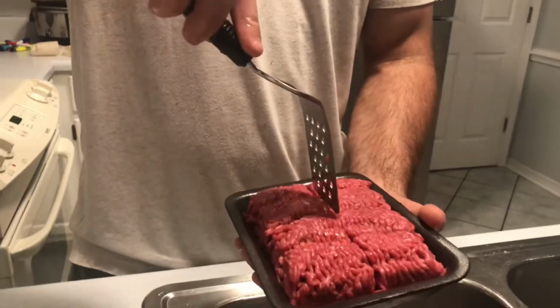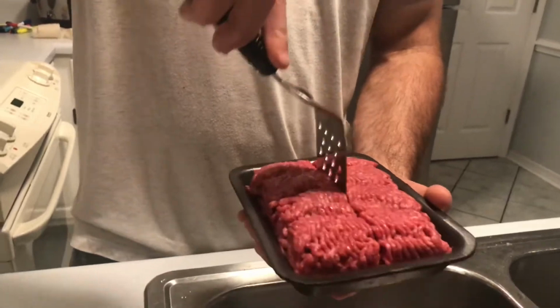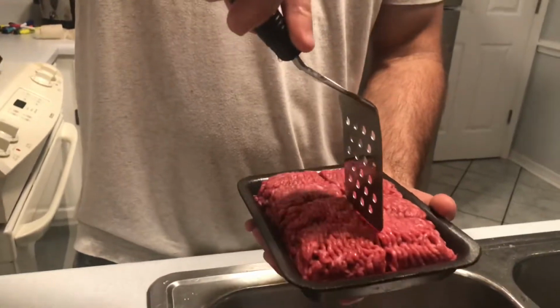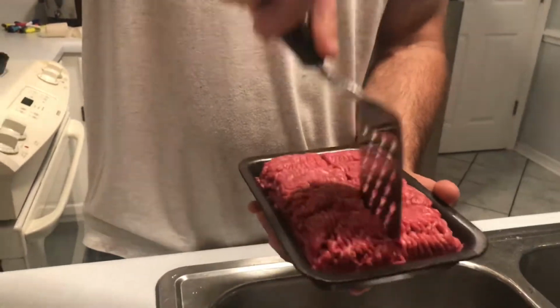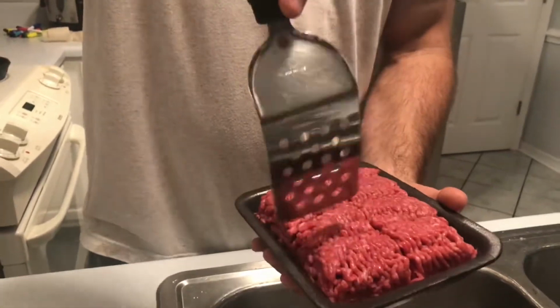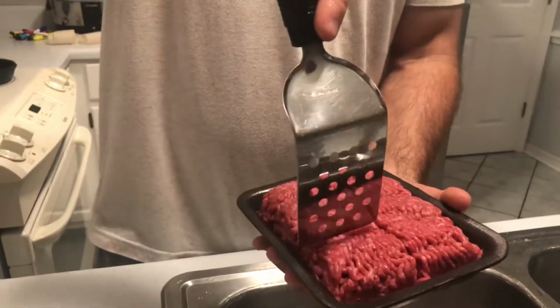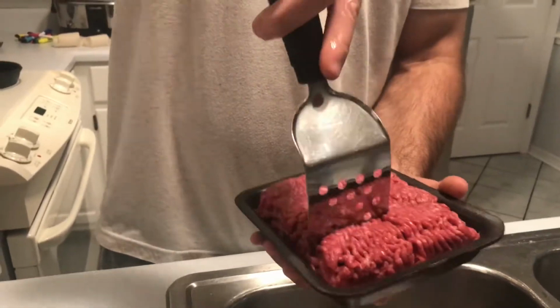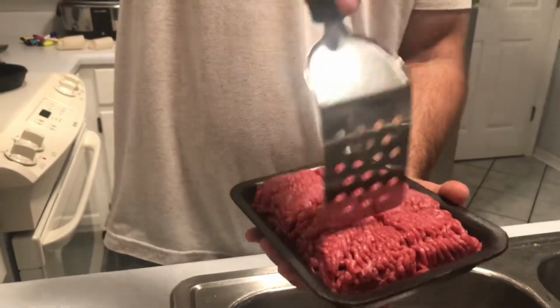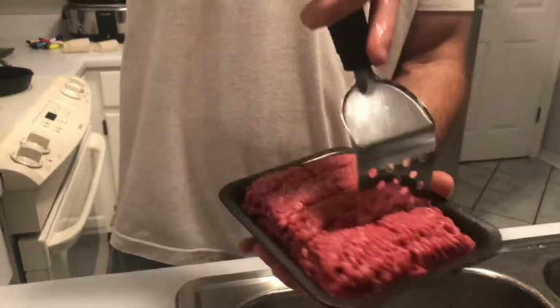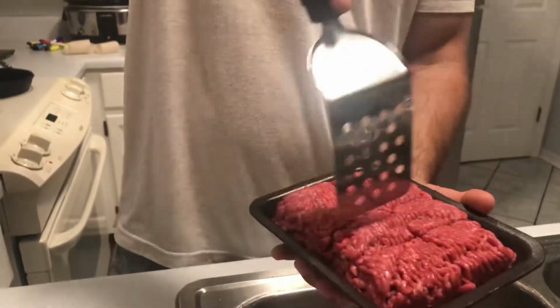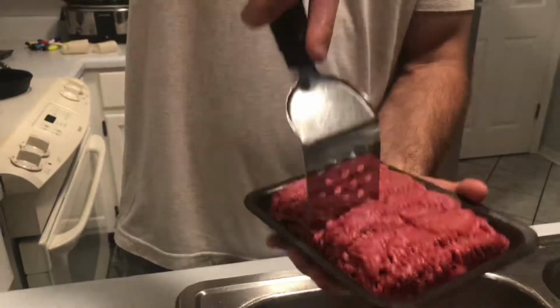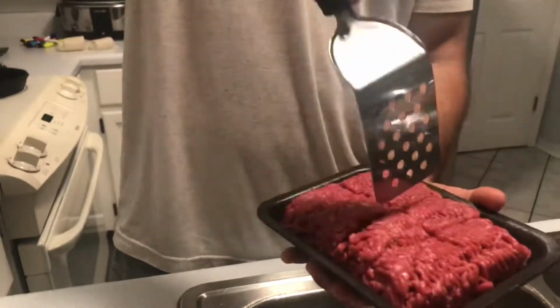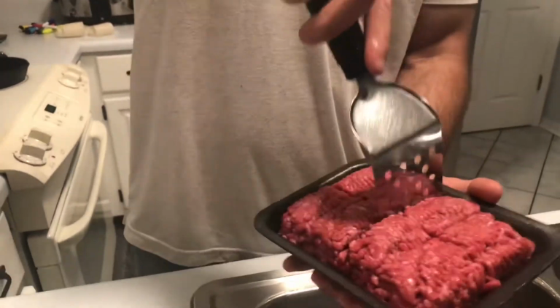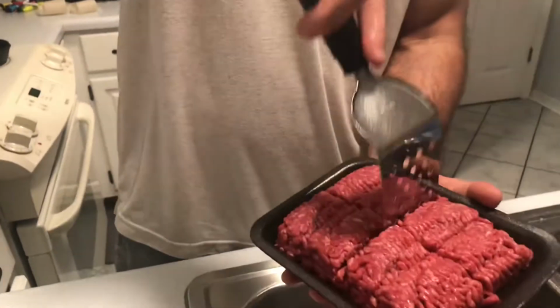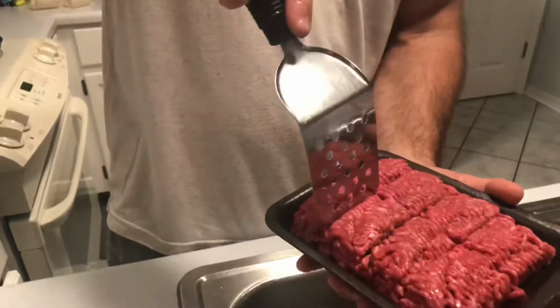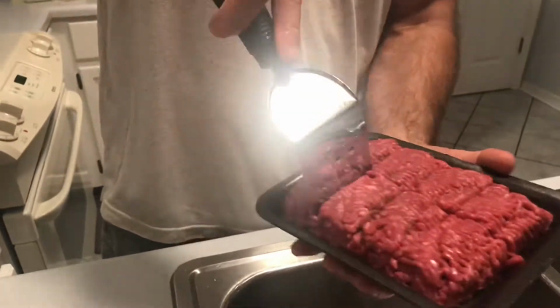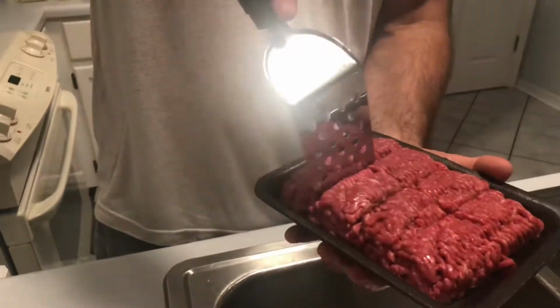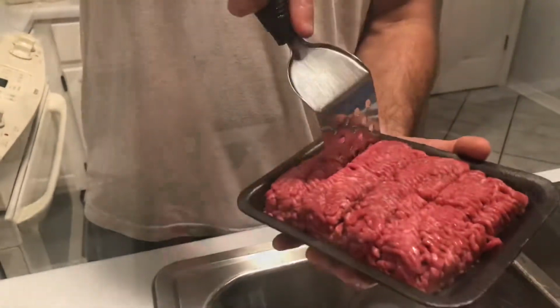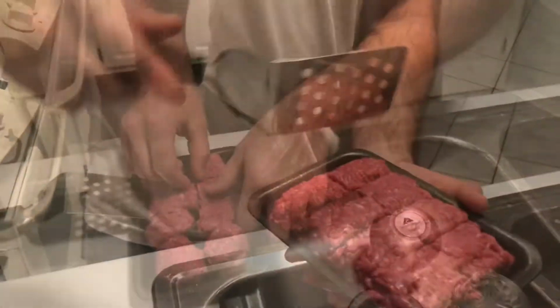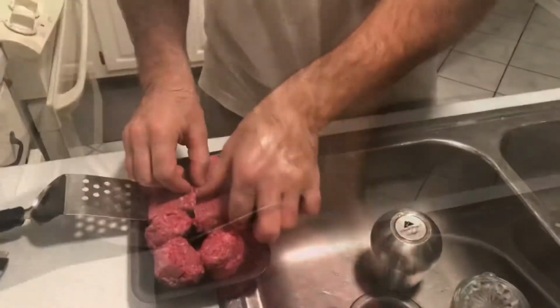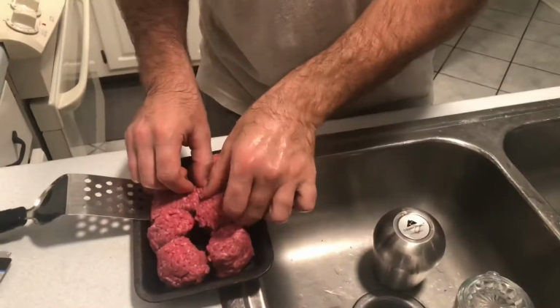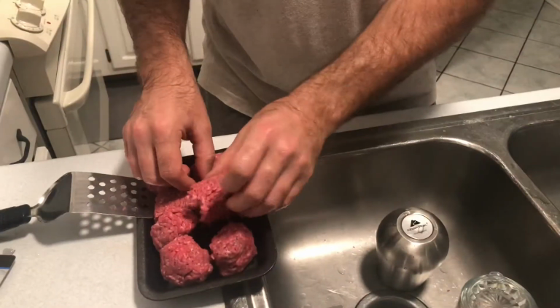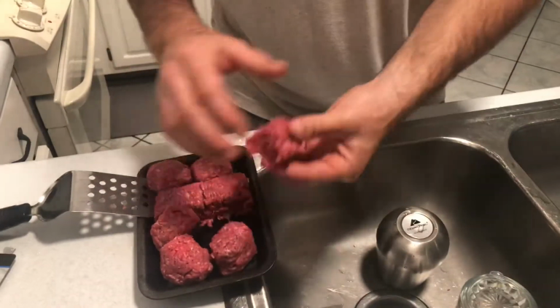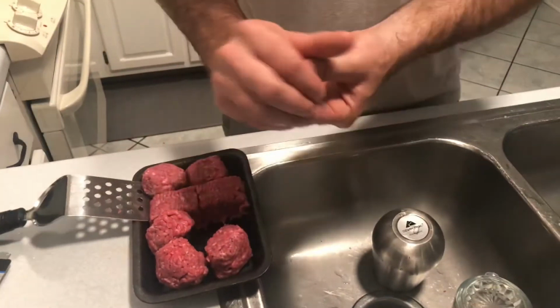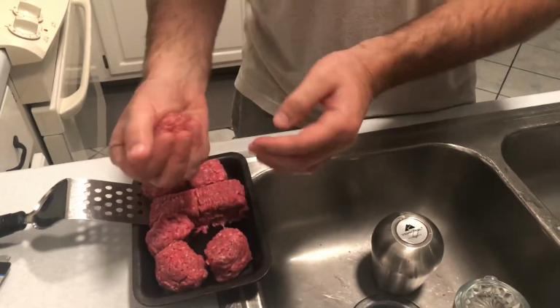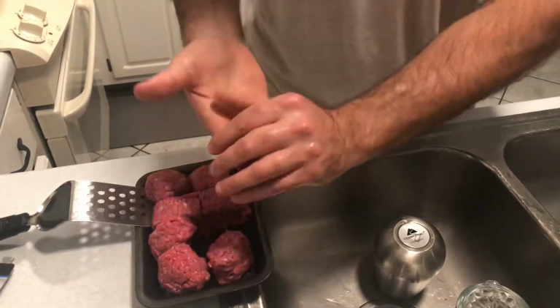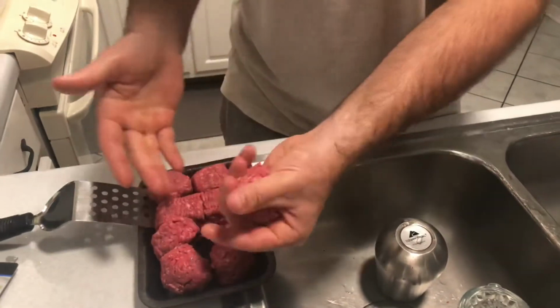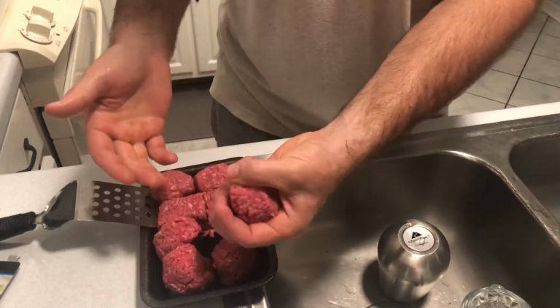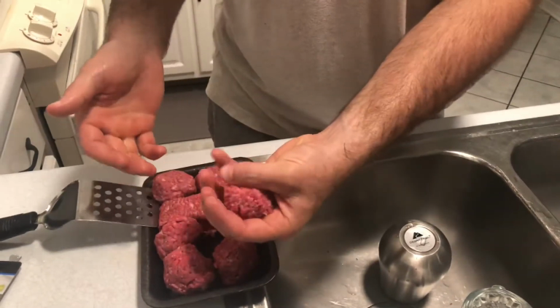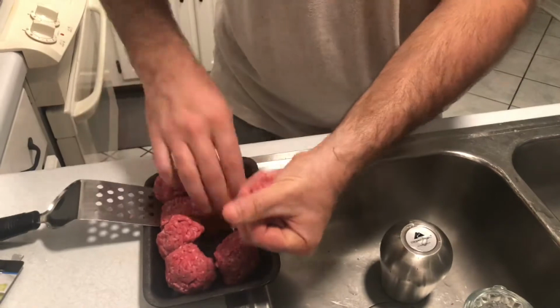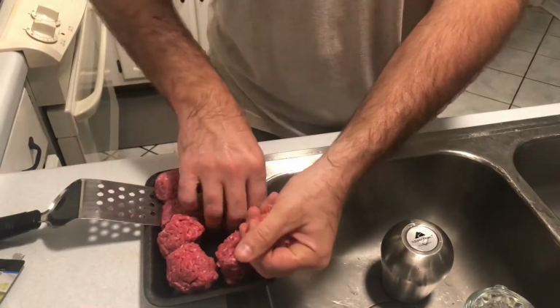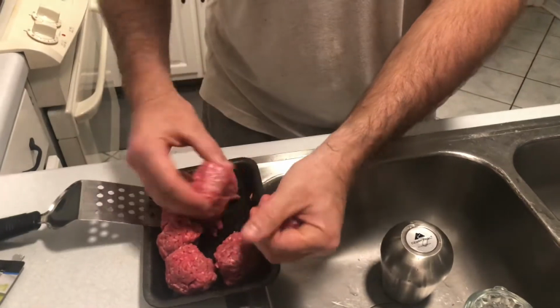The first thing I like to do is divide my meat into two ounce segments. This is a 16 ounce pack of meat, so I need to make eight evenly sliced segments.